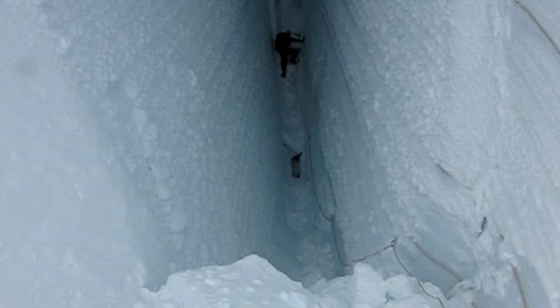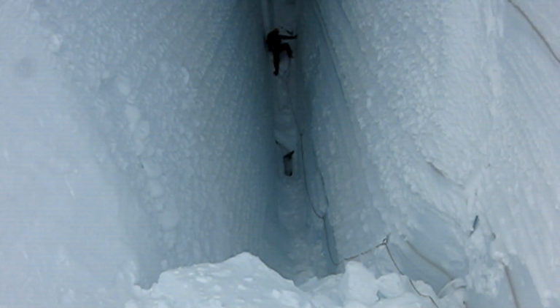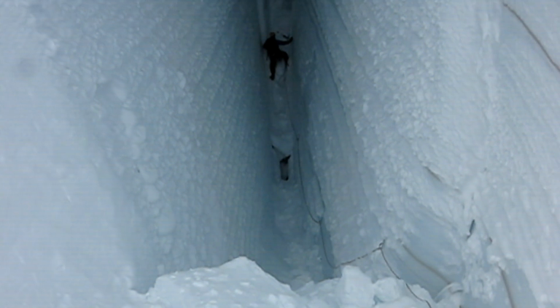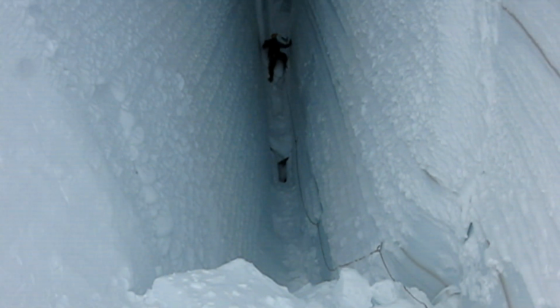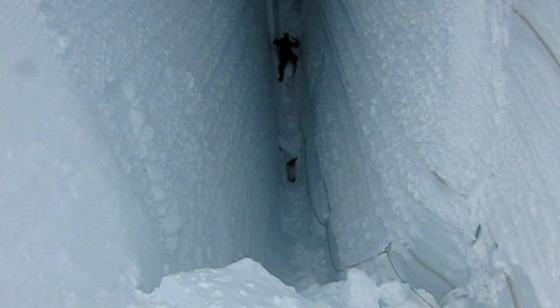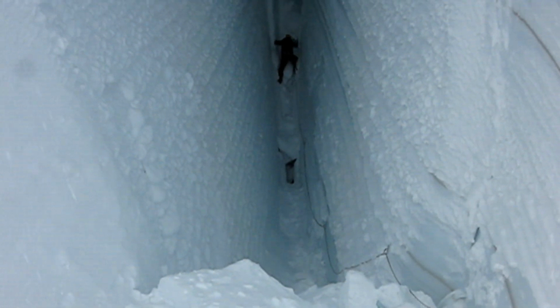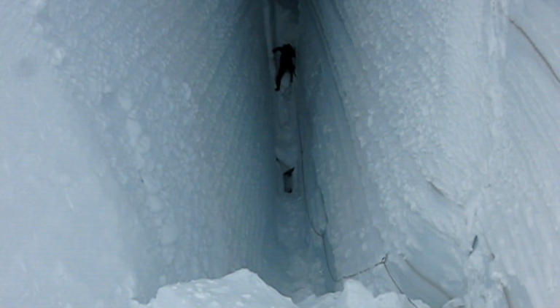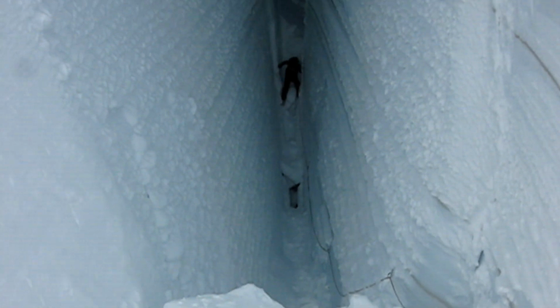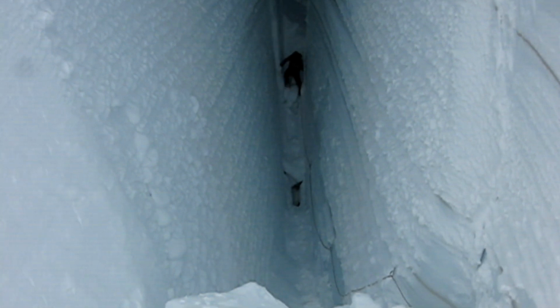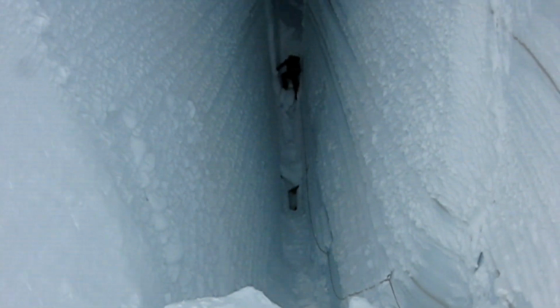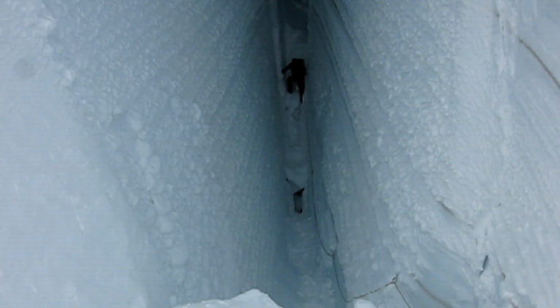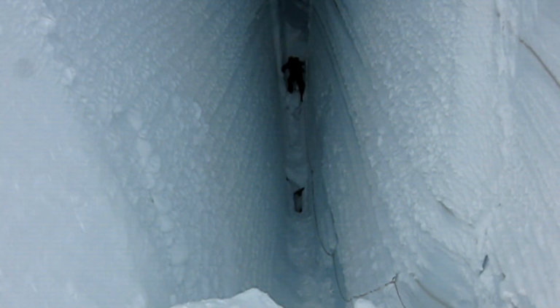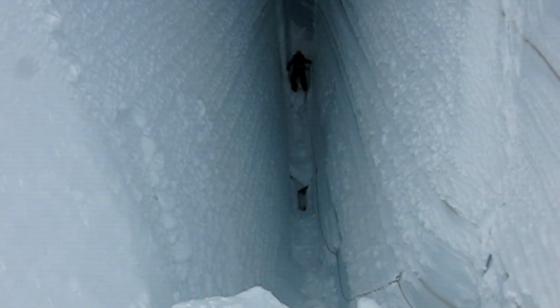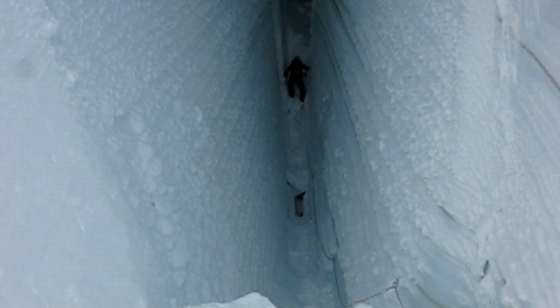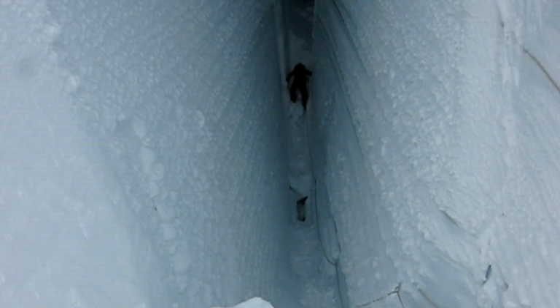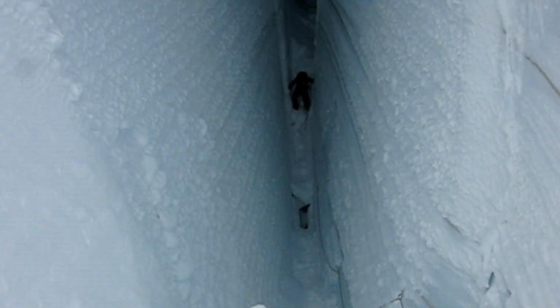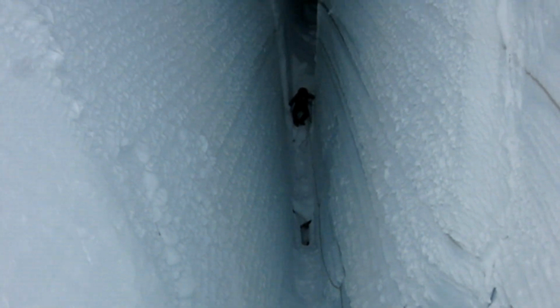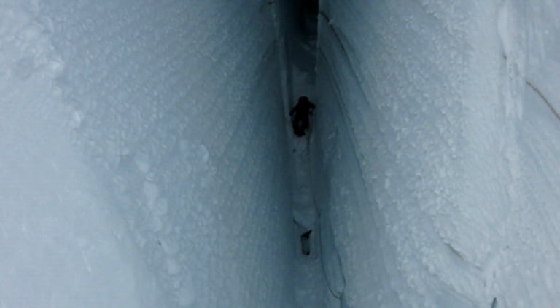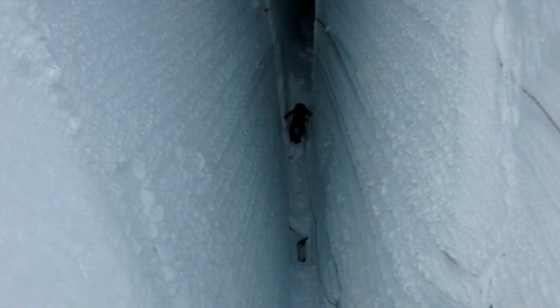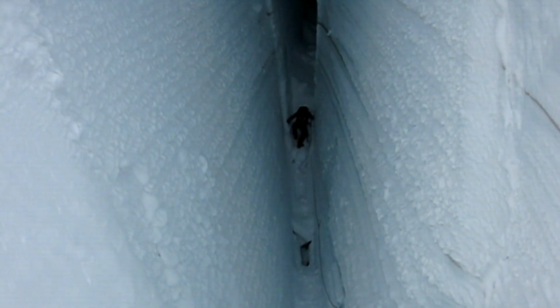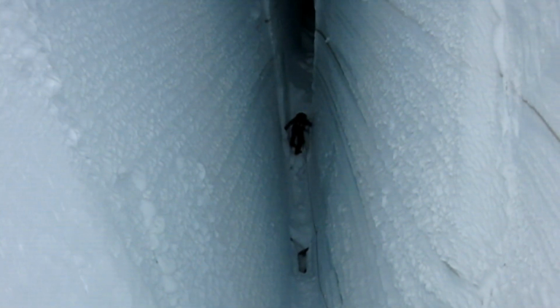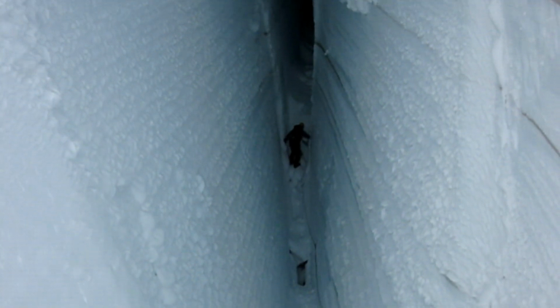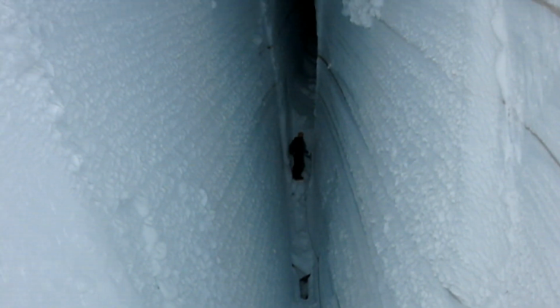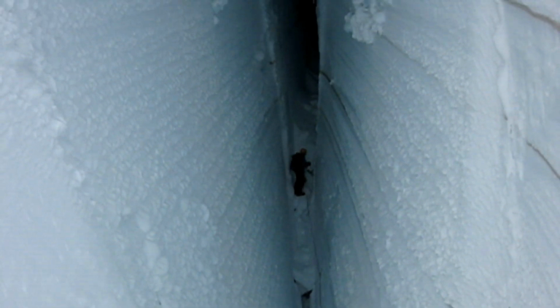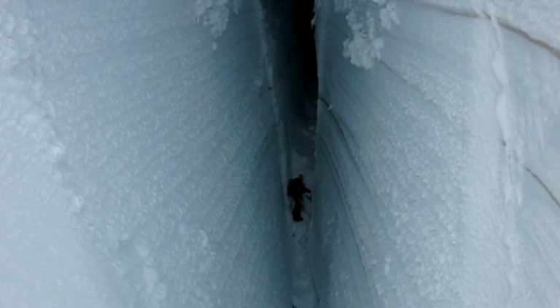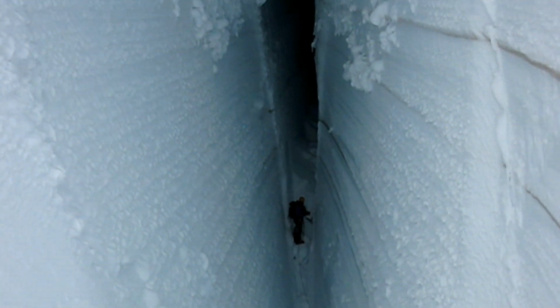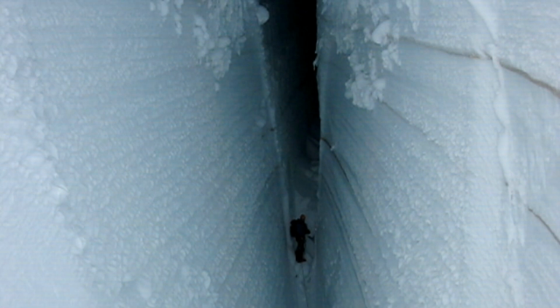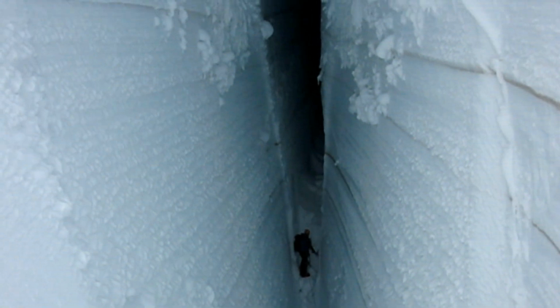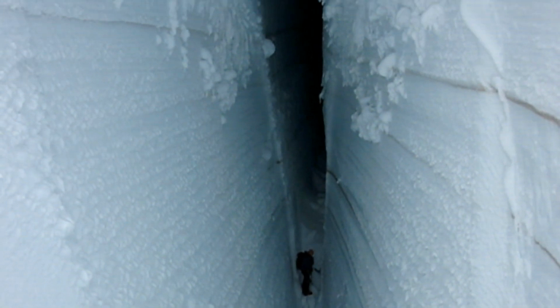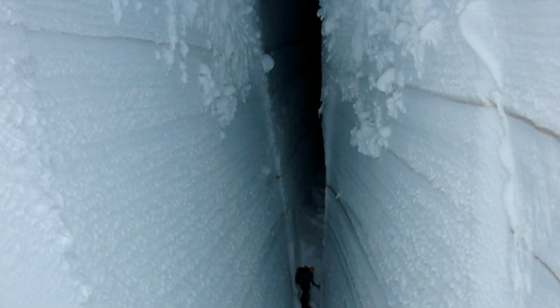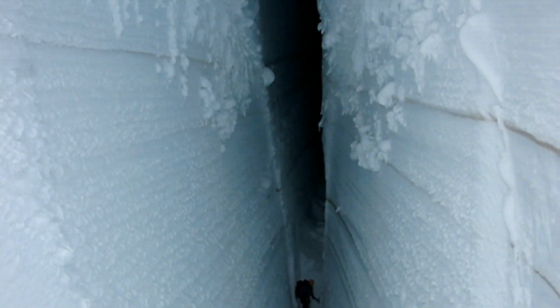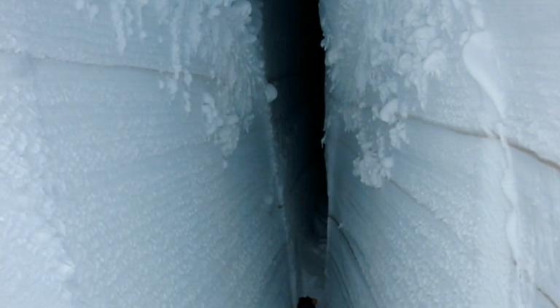Here we are — it's the 8th of February 2009, we're in the bottom of a crevasse on Ross Island. And it's pretty bloody awesome.